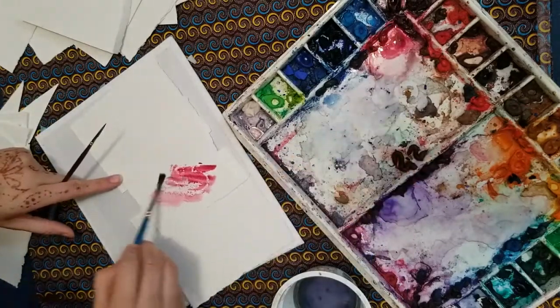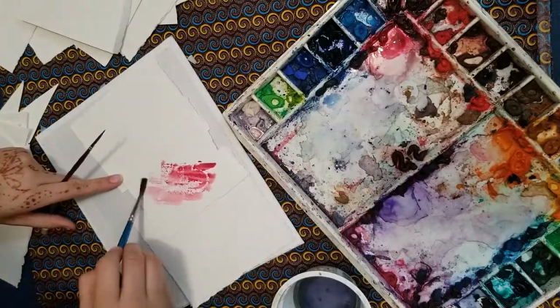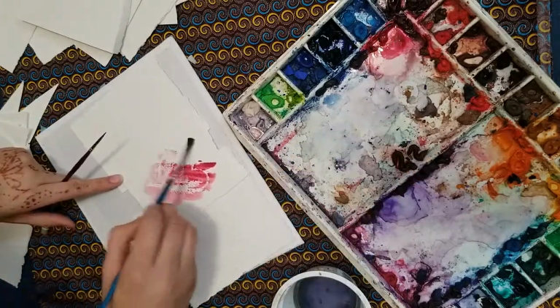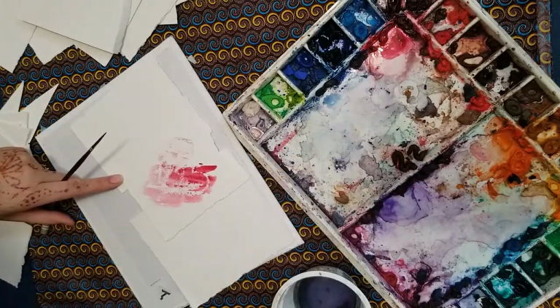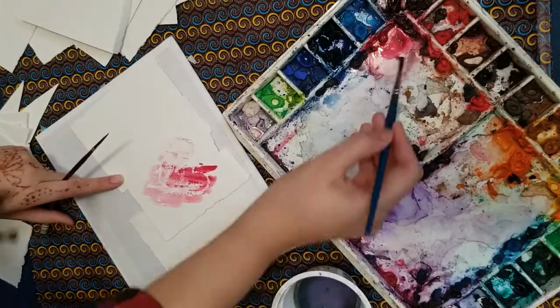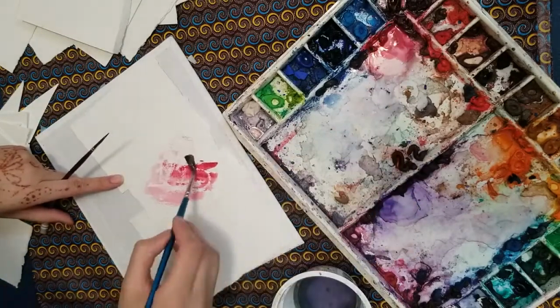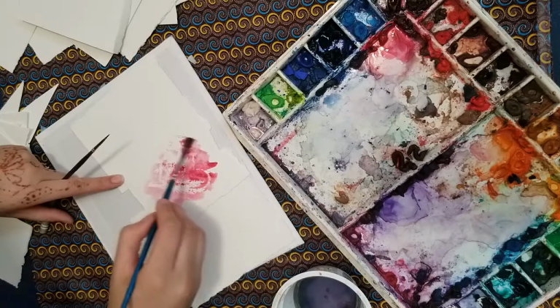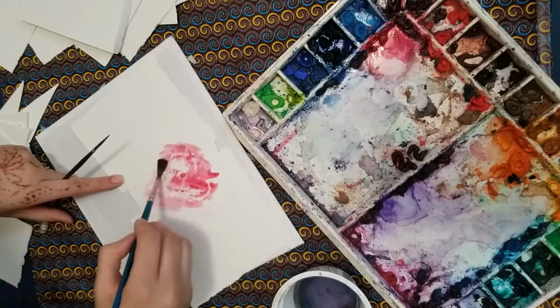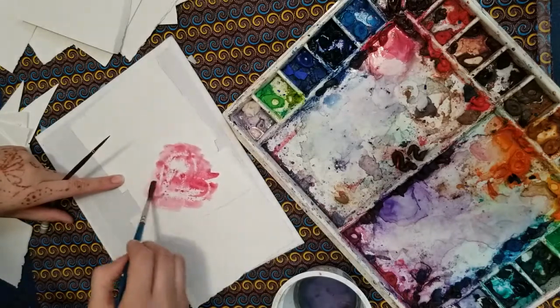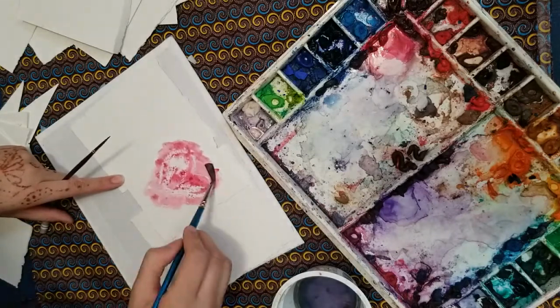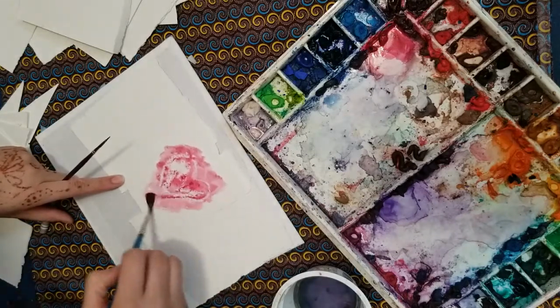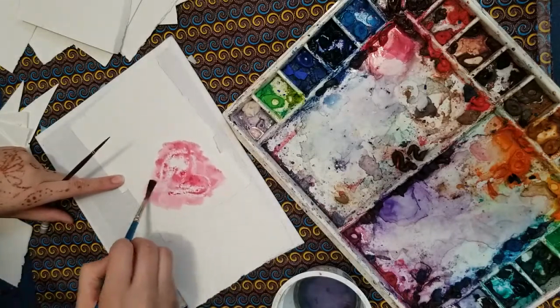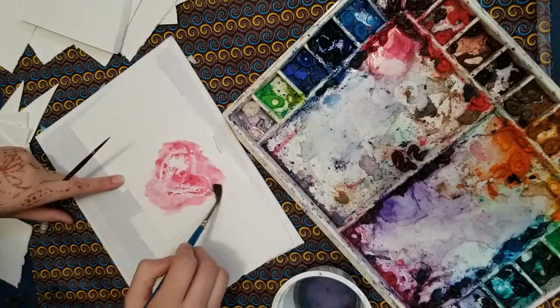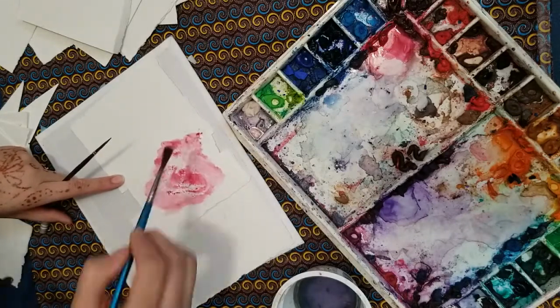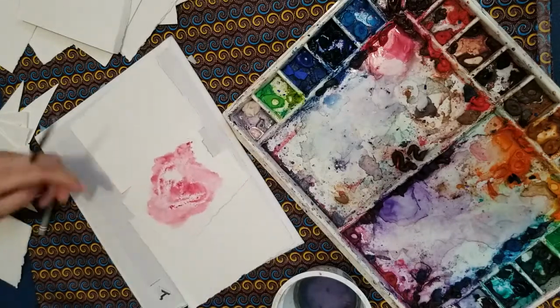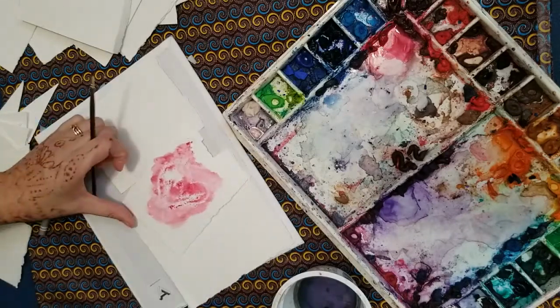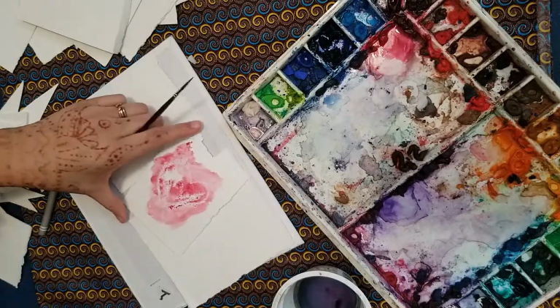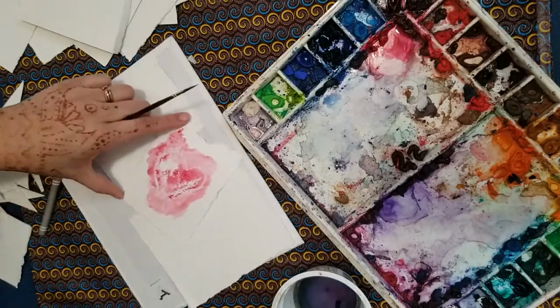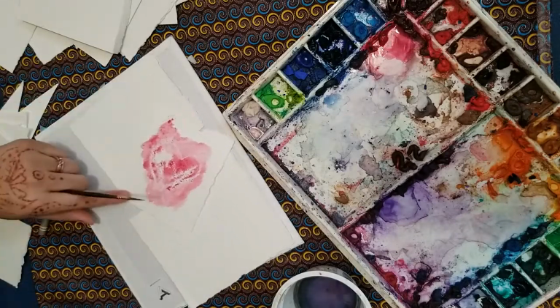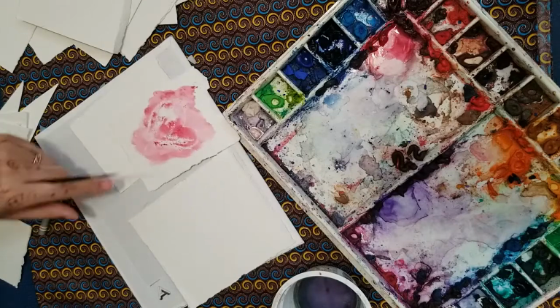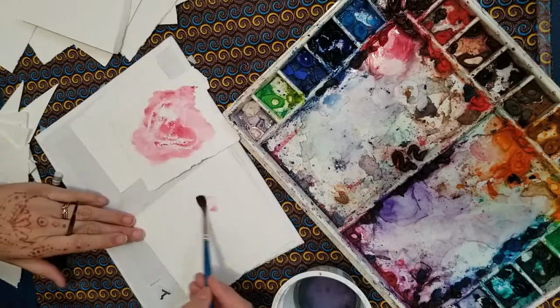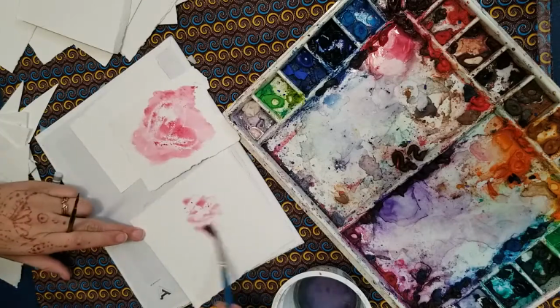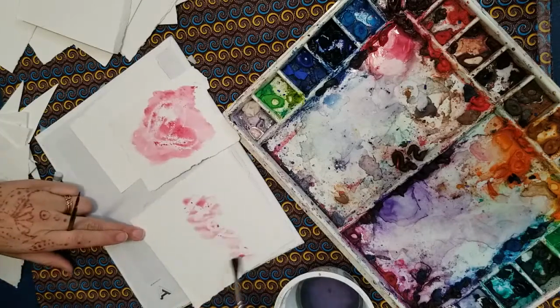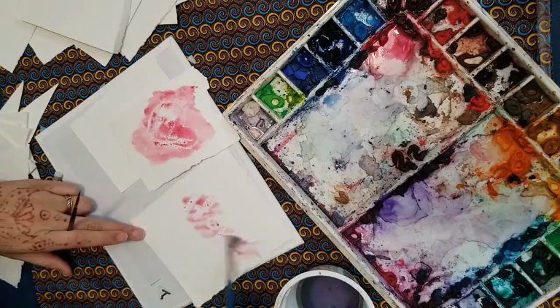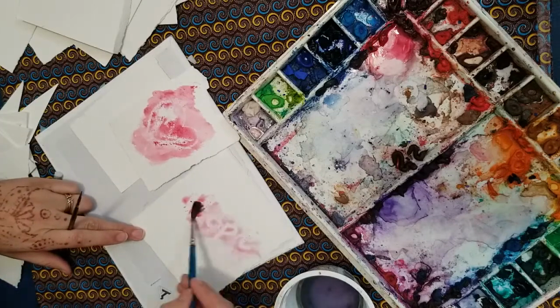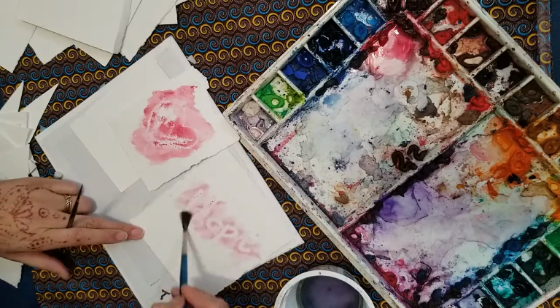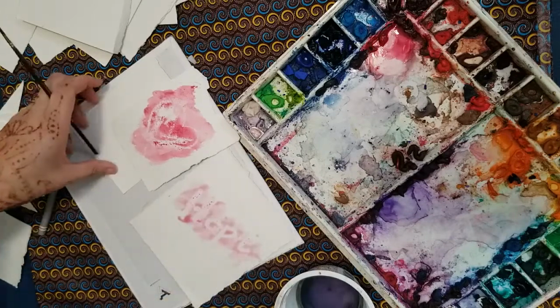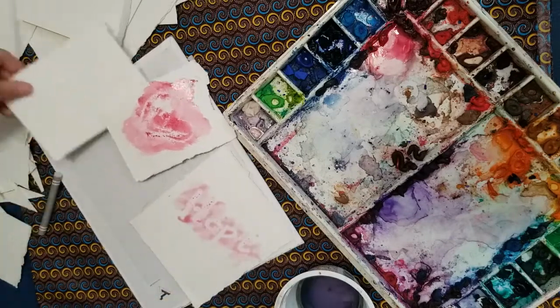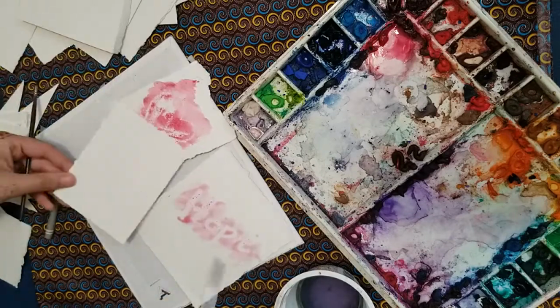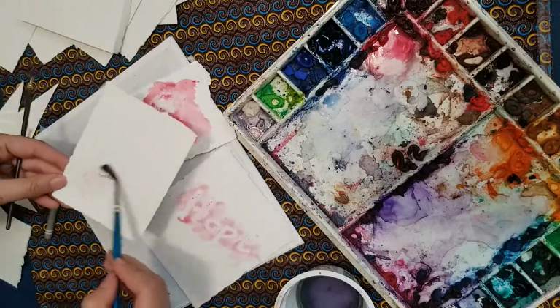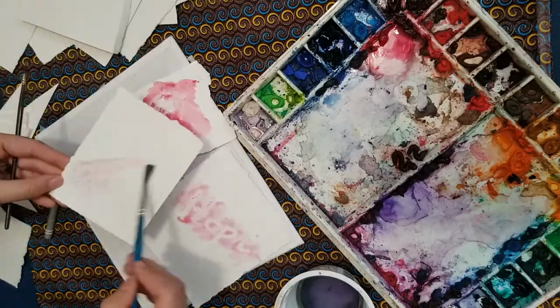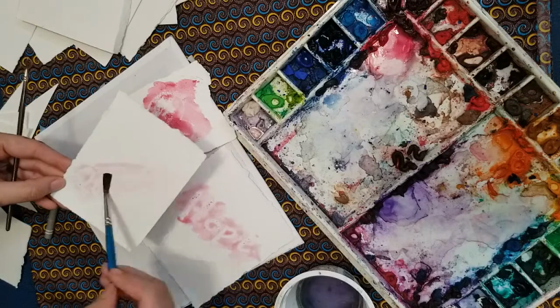The watercolors are made of water, and the wax is an oilish substance. You can see here that they don't work together. I will do several layers, and you can watch each one.